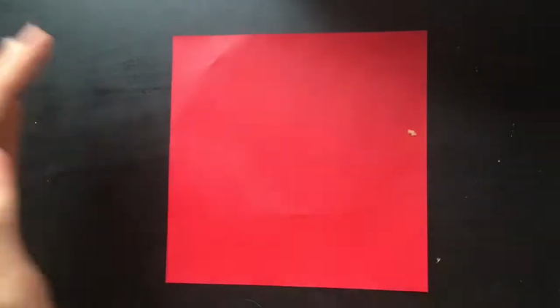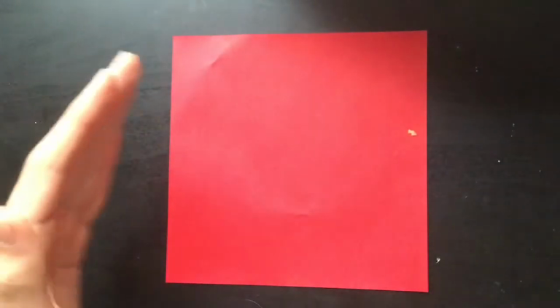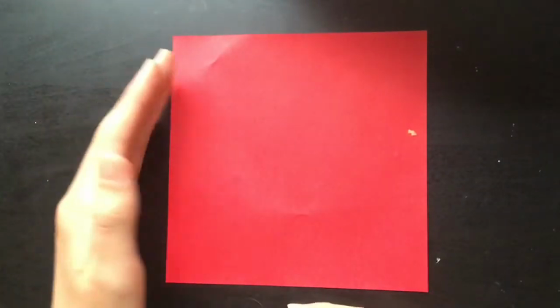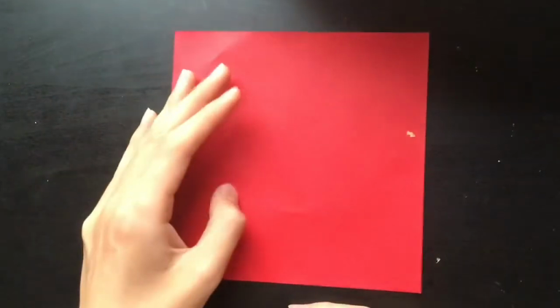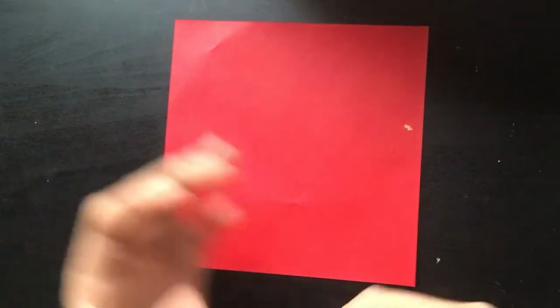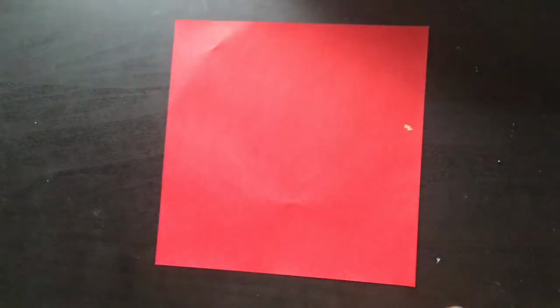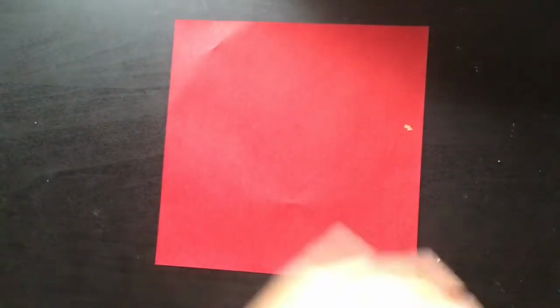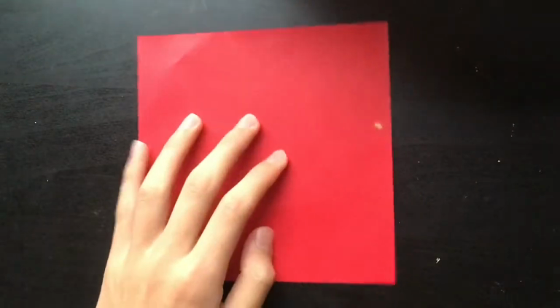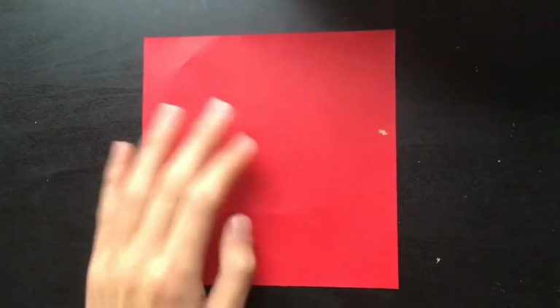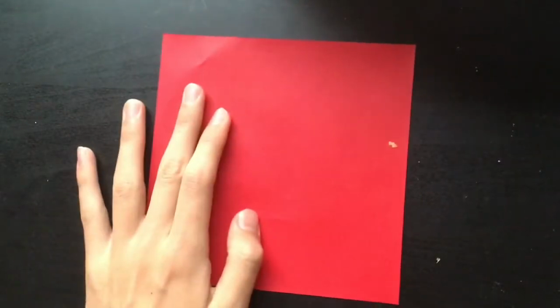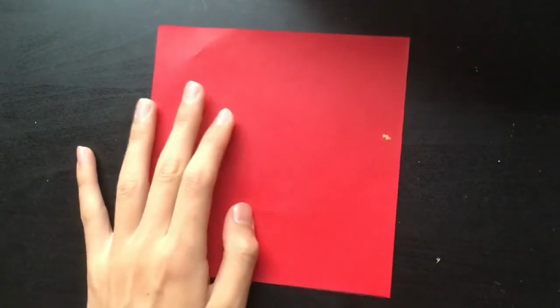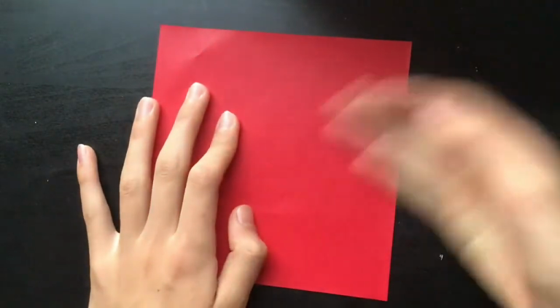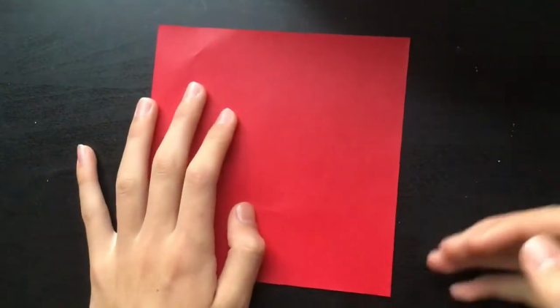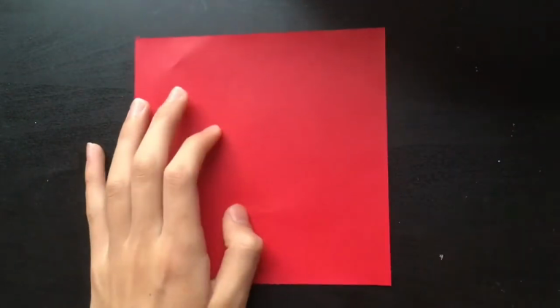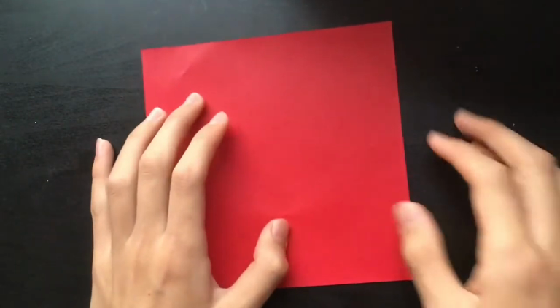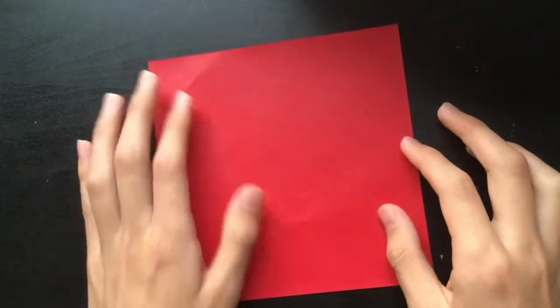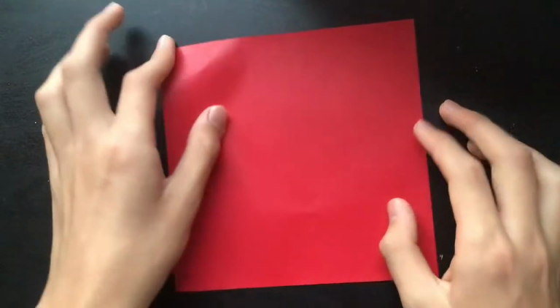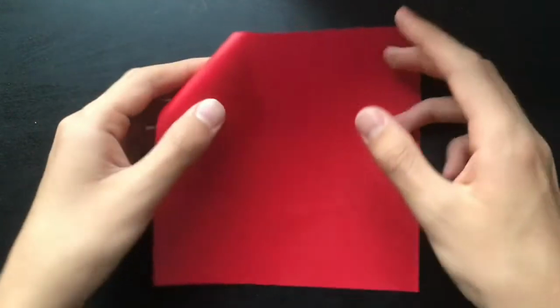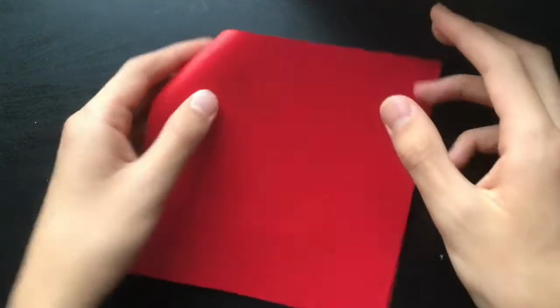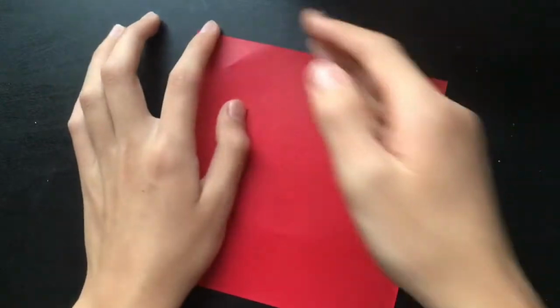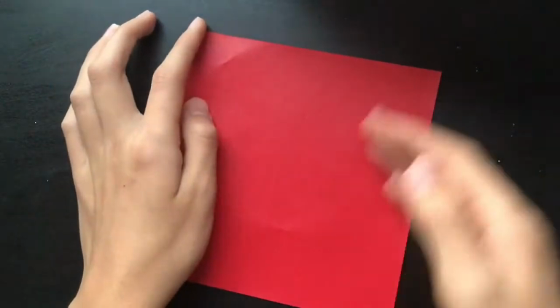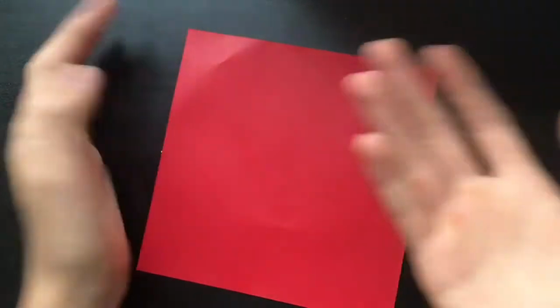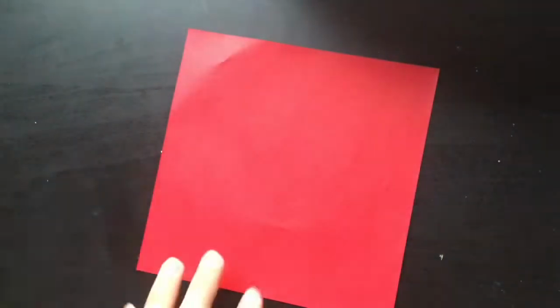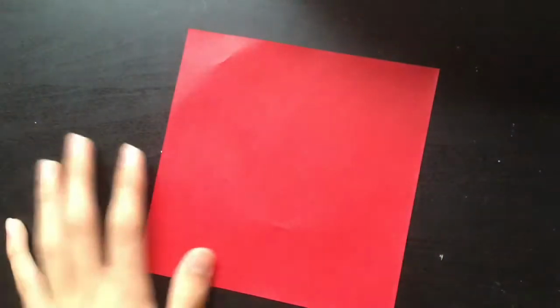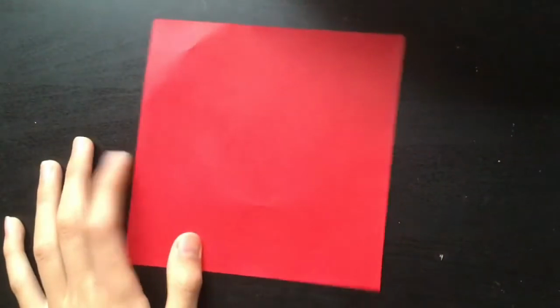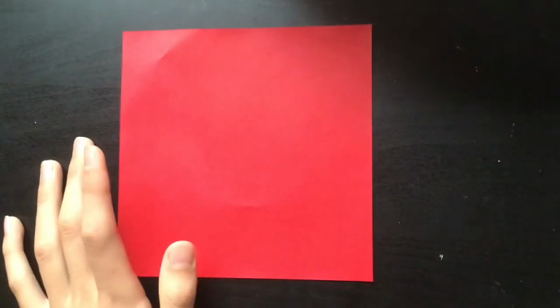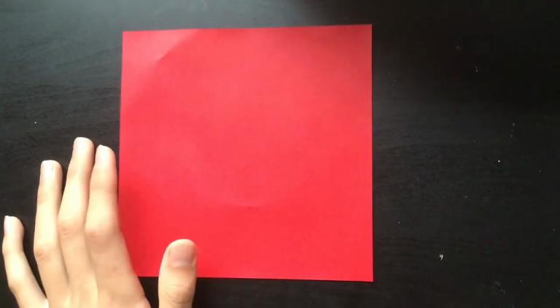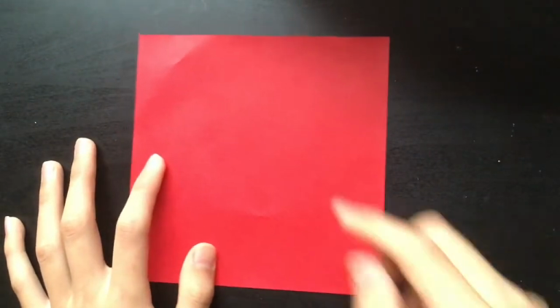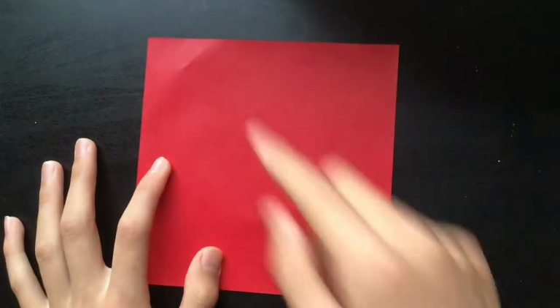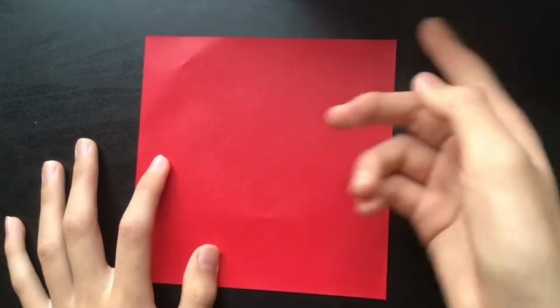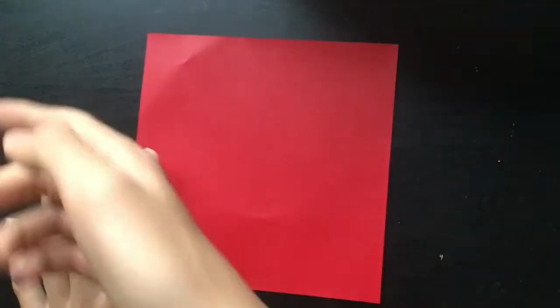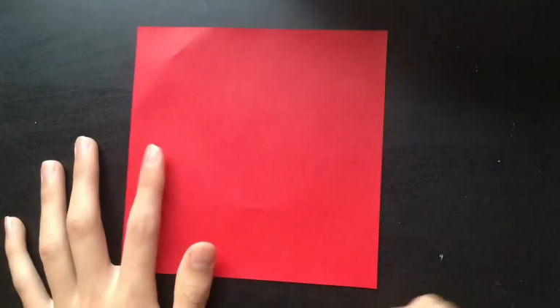It's a six by six inch square of paper, and we're going to begin by creating an octagon because that has eight sides, and it's just easier because it goes four to eight, sixteen, etc.